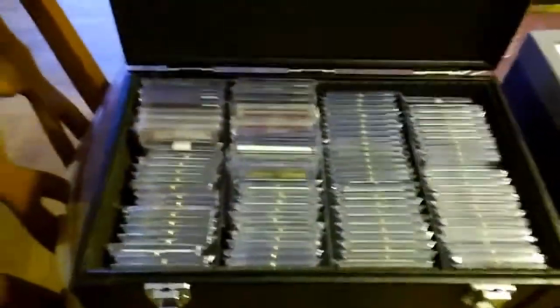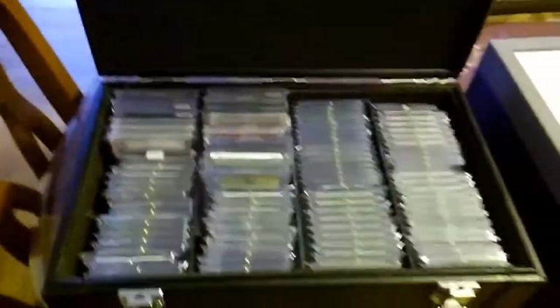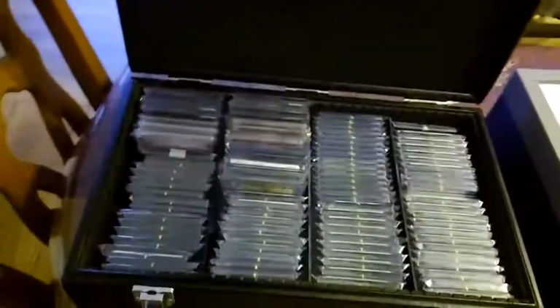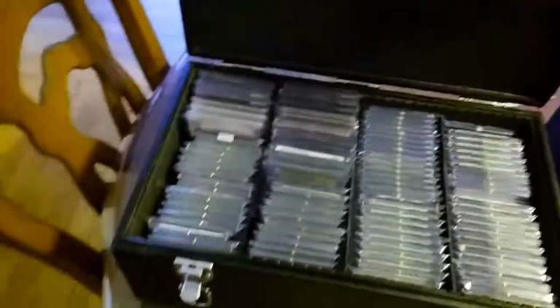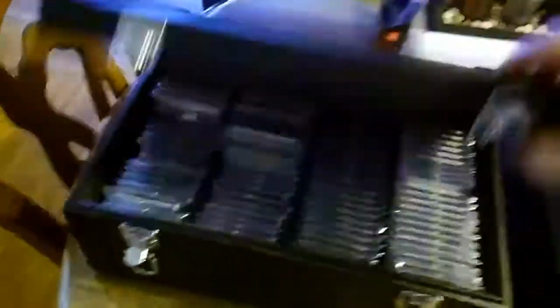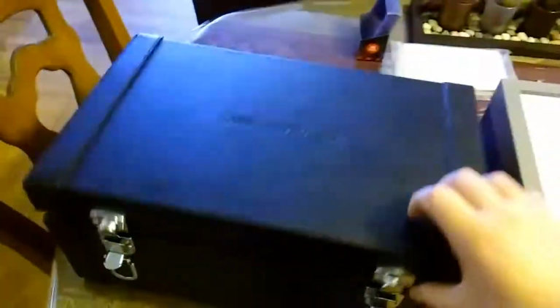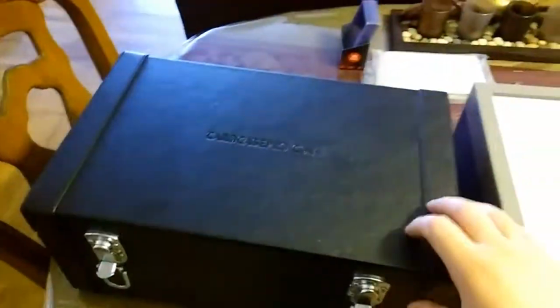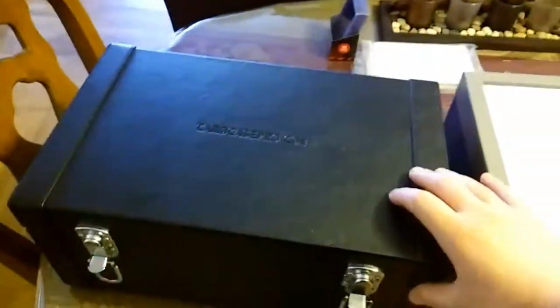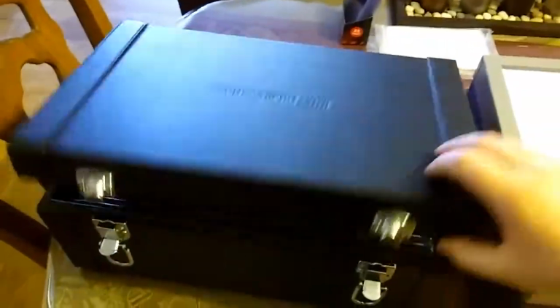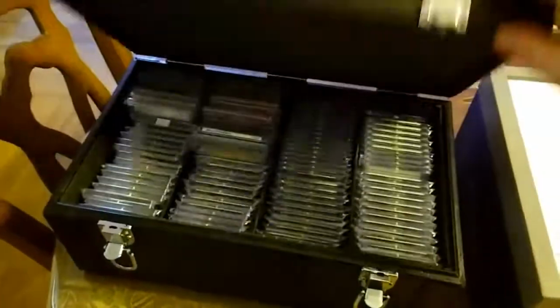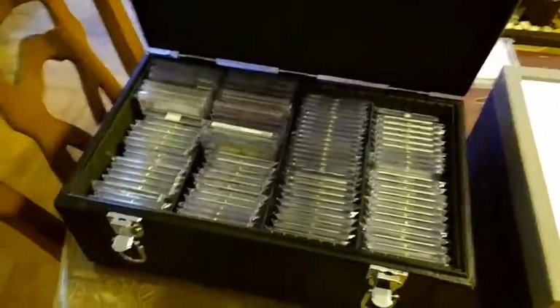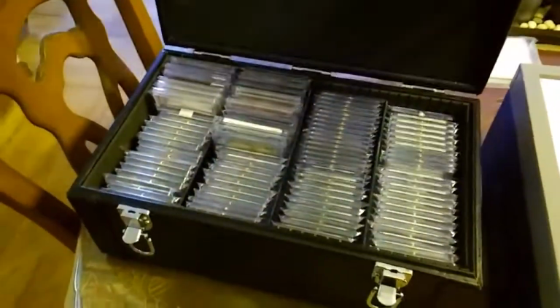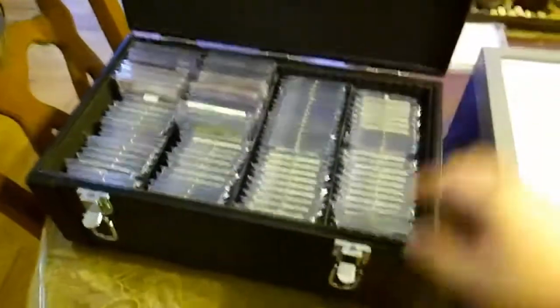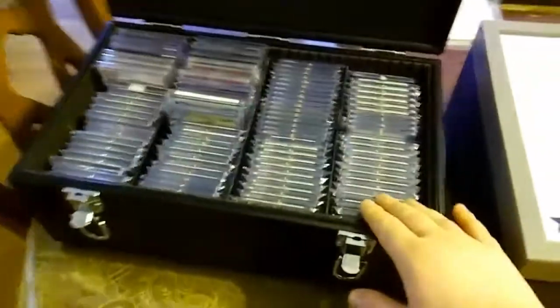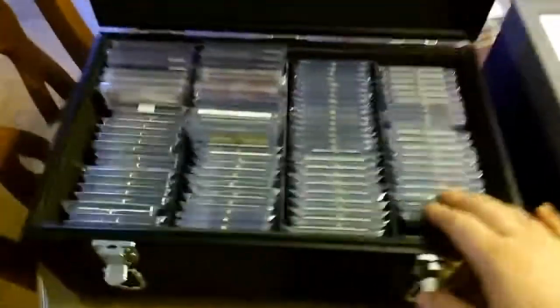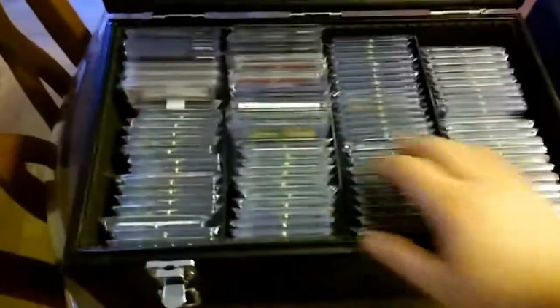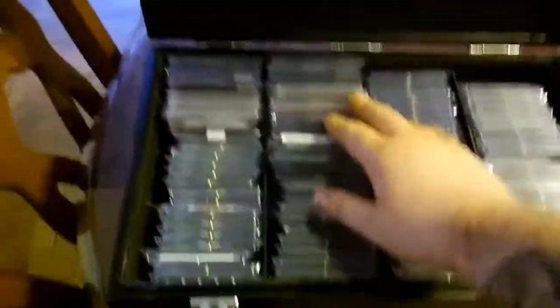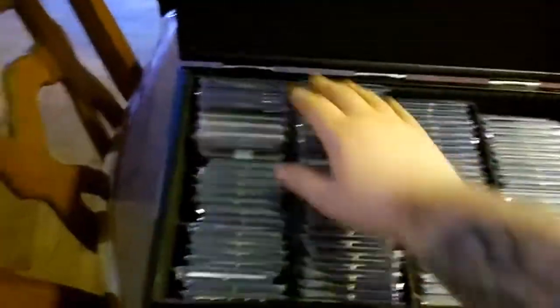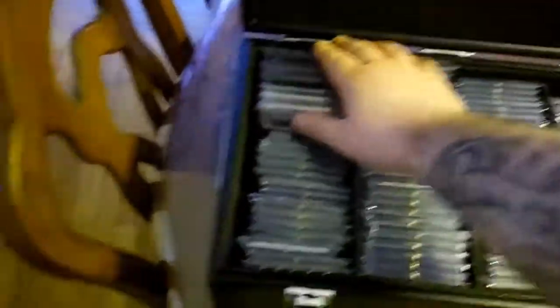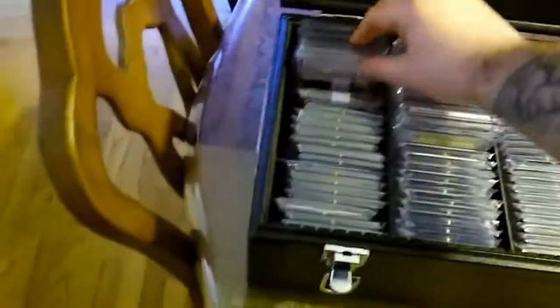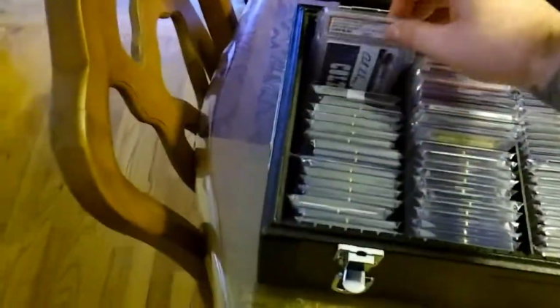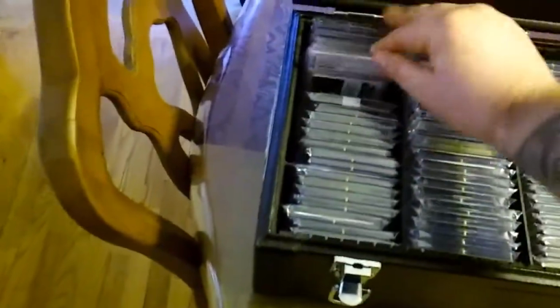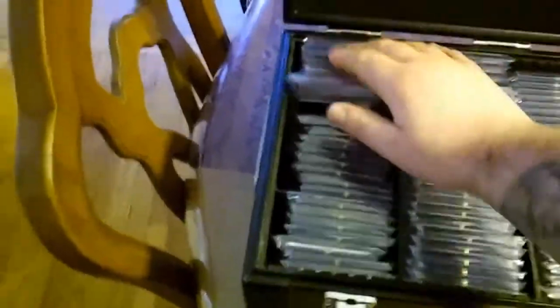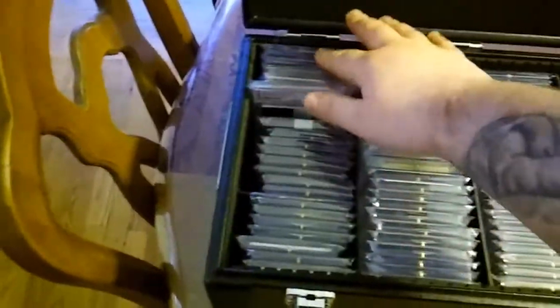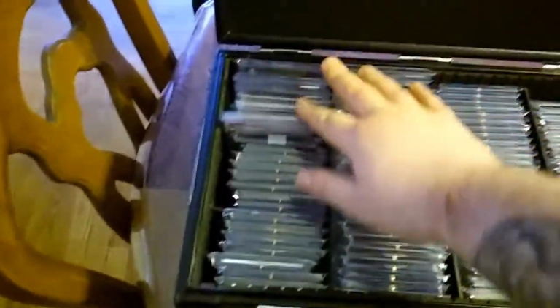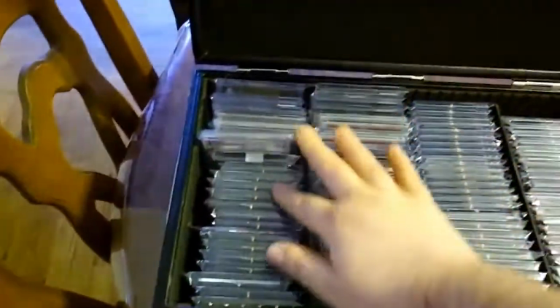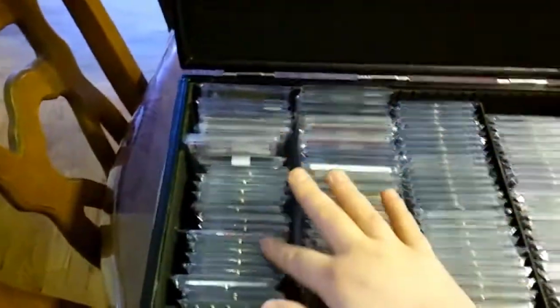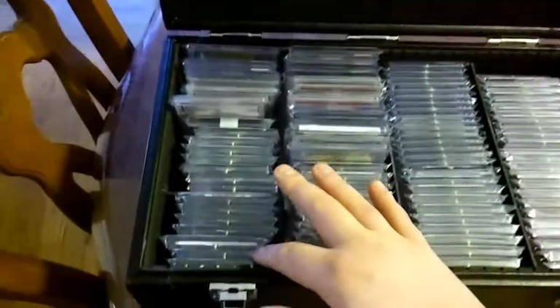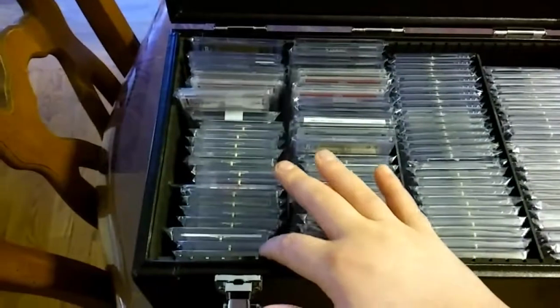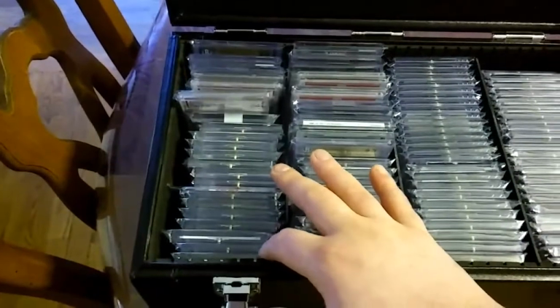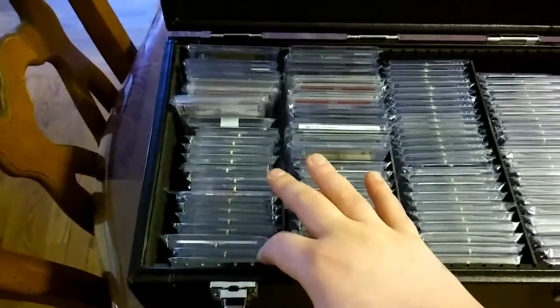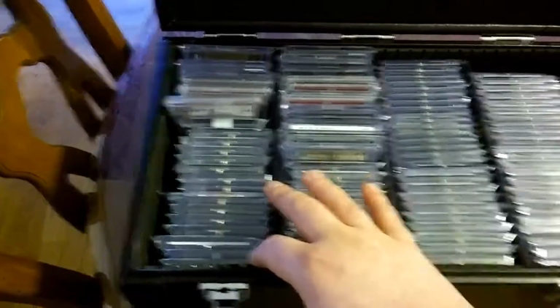So I have this case — this case is full of one touches. These are all my Andrew Luck autos. I have 21 or 22.